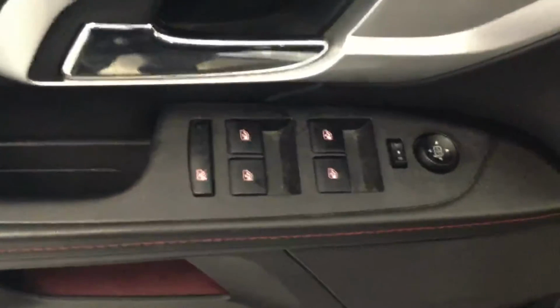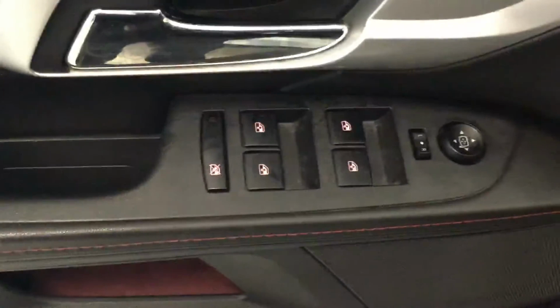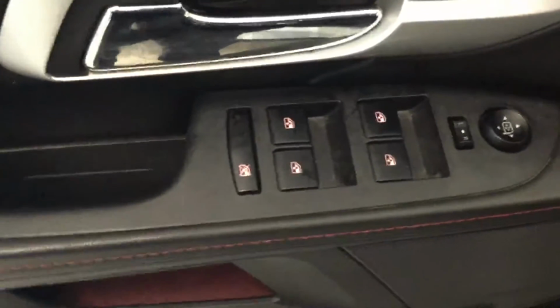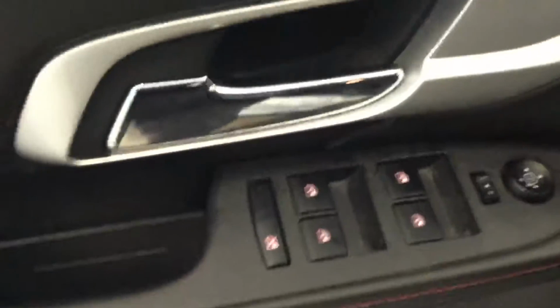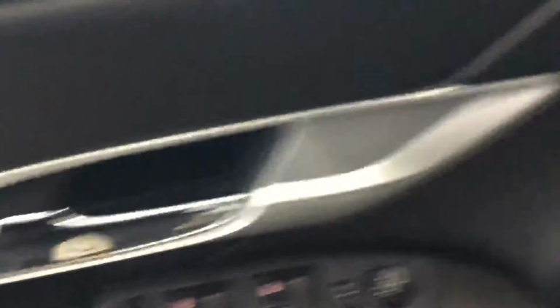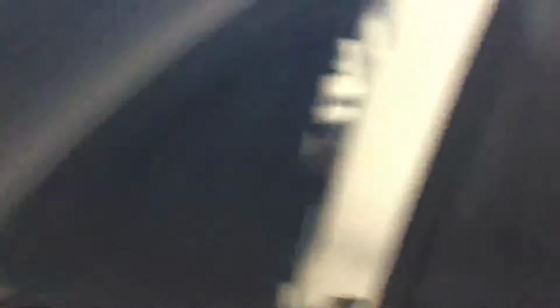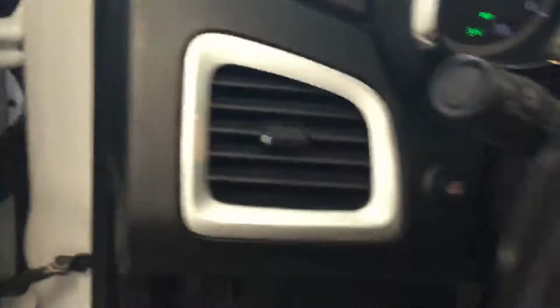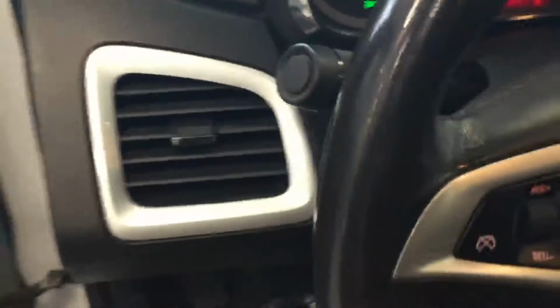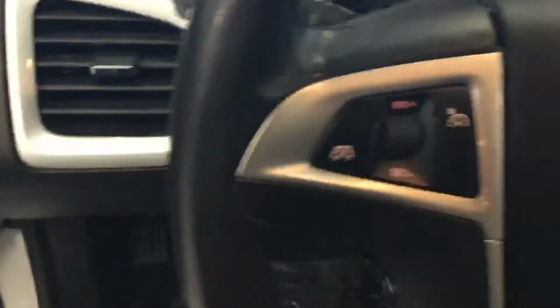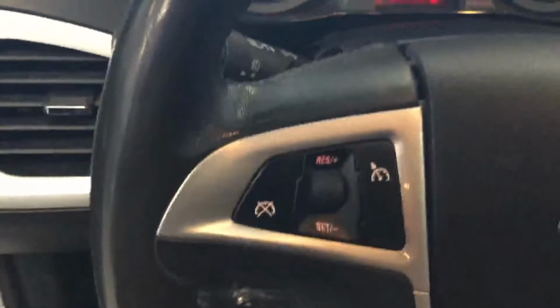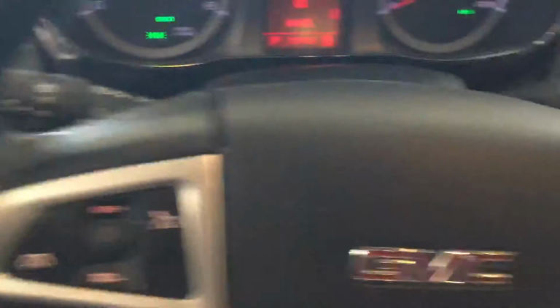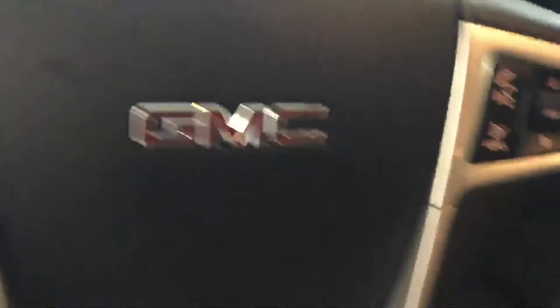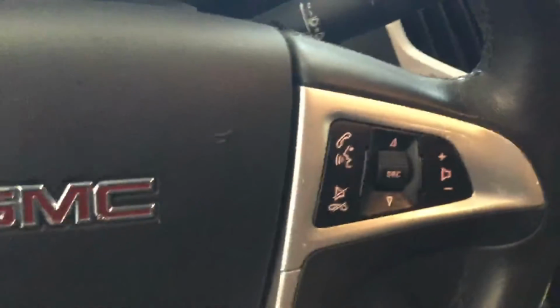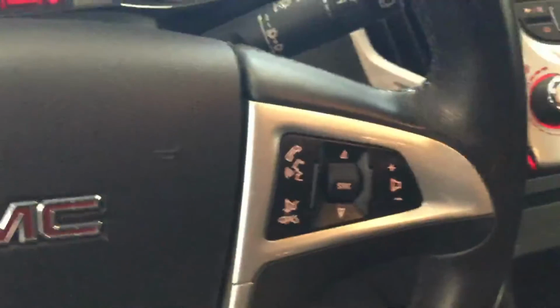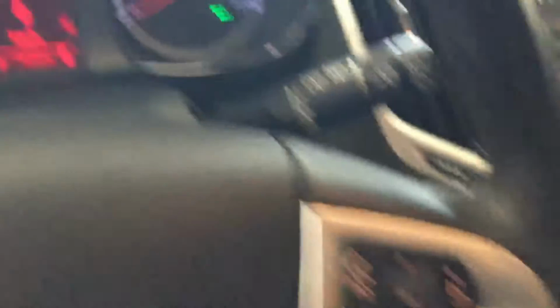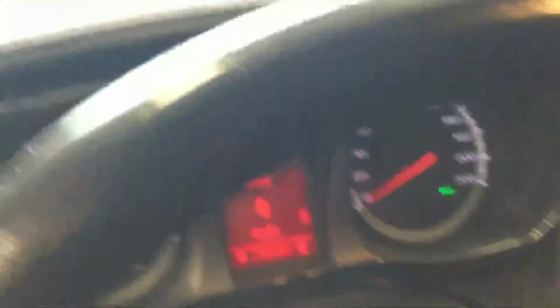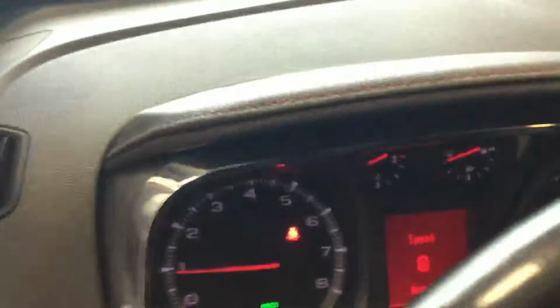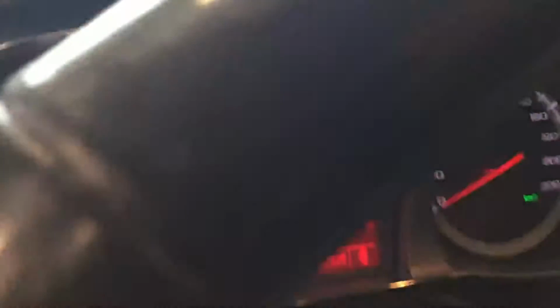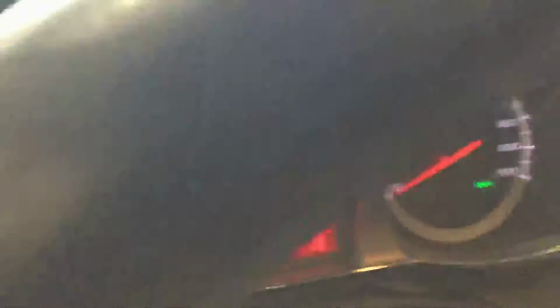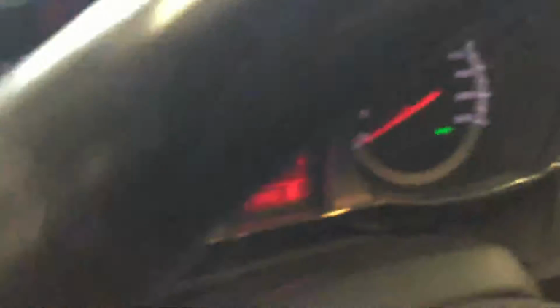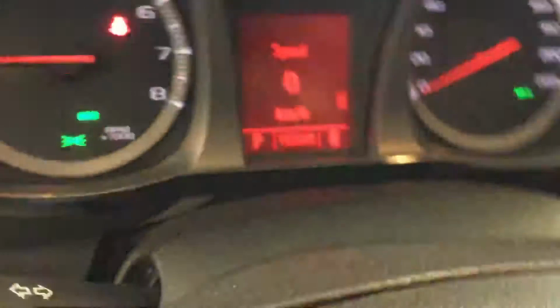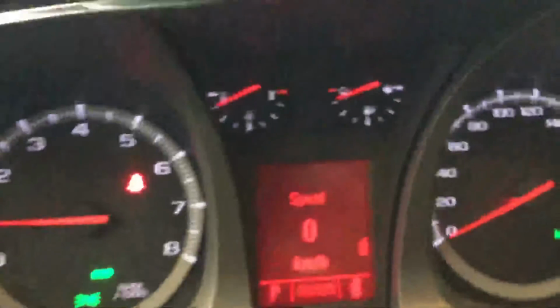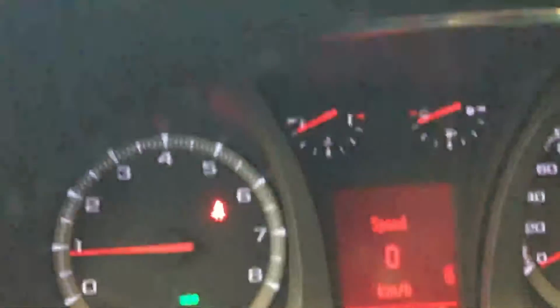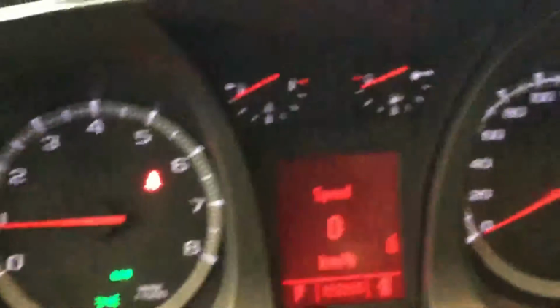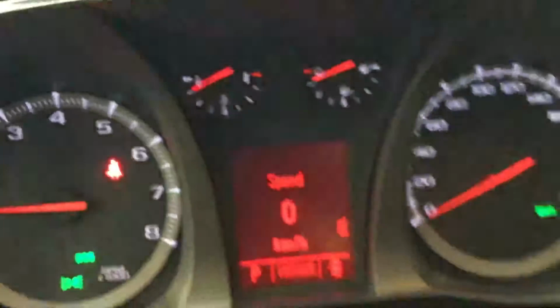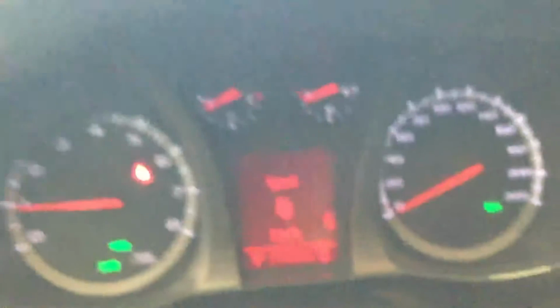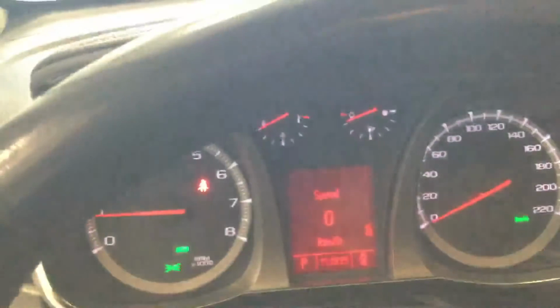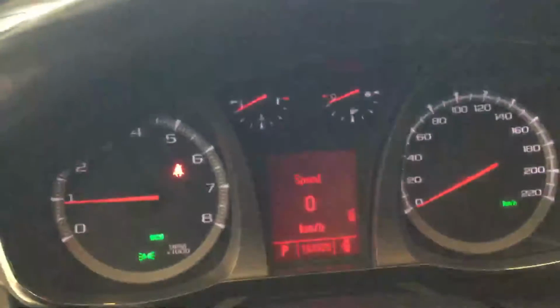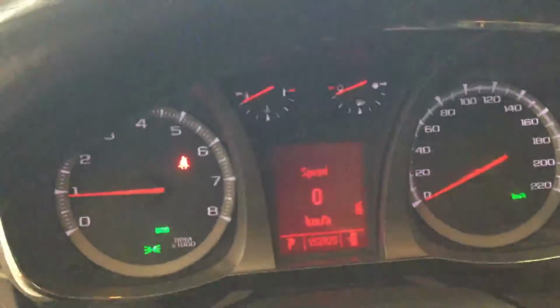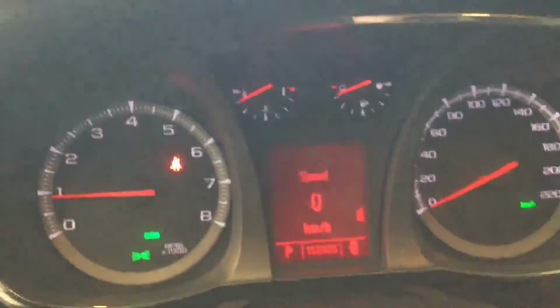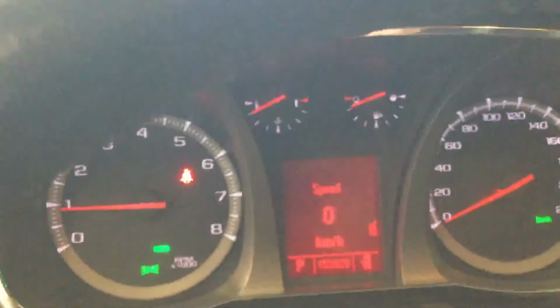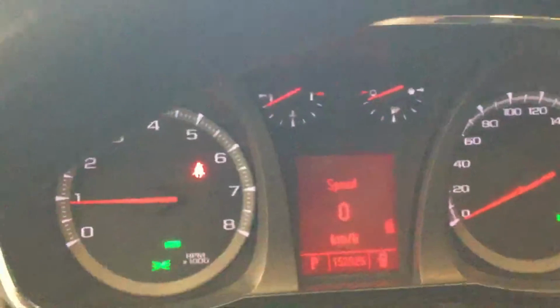So power locks, power windows. You get your cruise control on your steering wheel right here, and all your multimedia options right there. As you can see, there is no engine or any warning light on on this car.